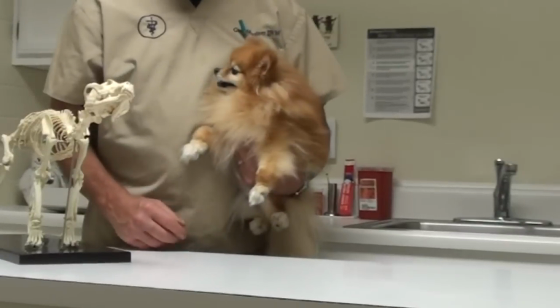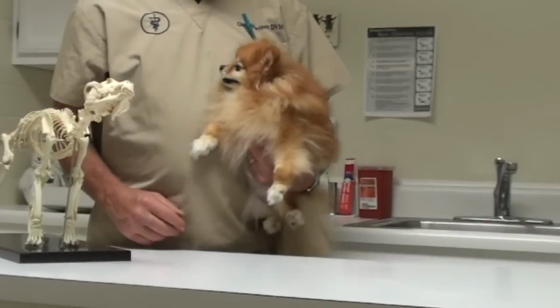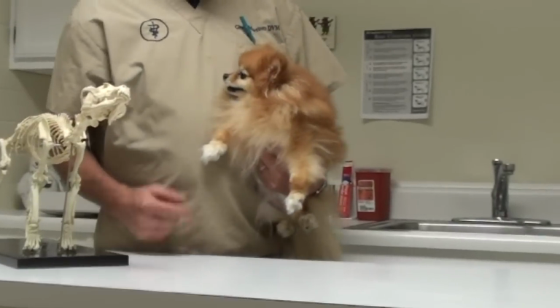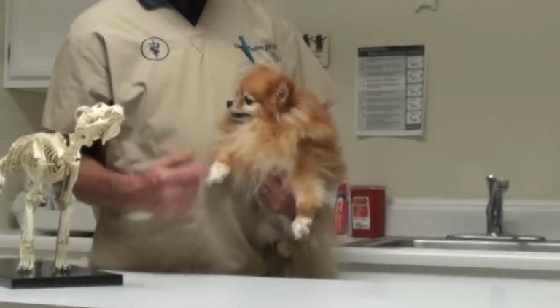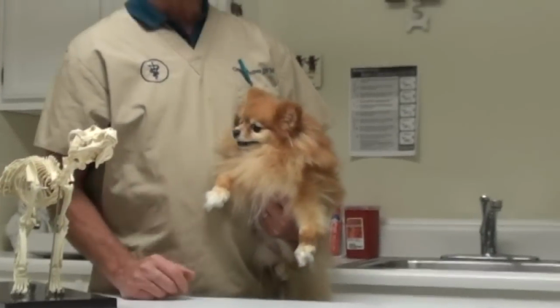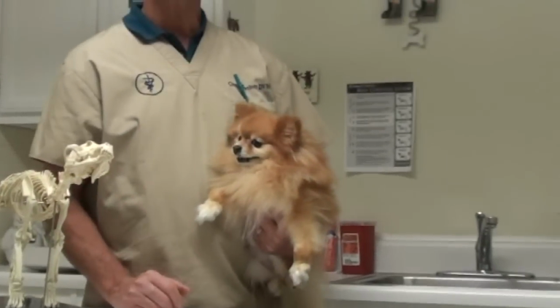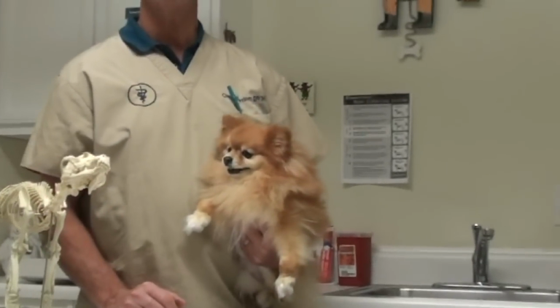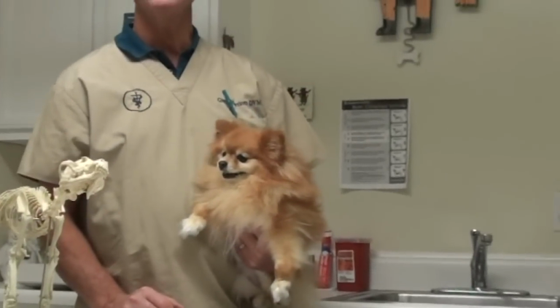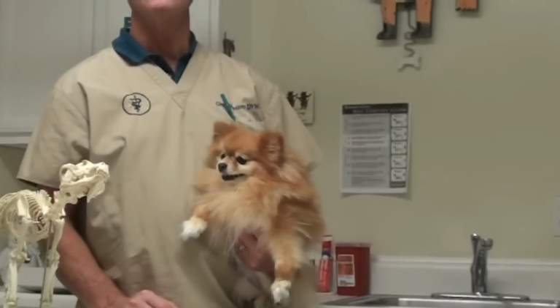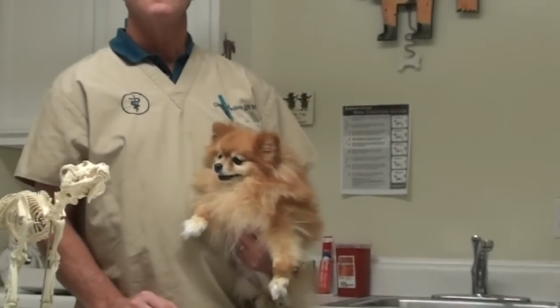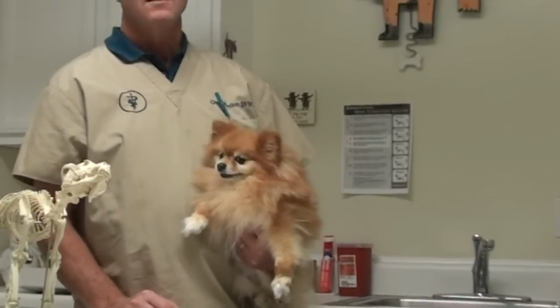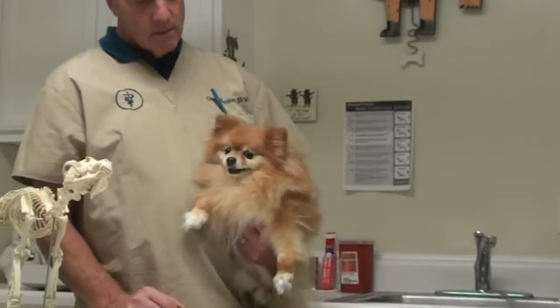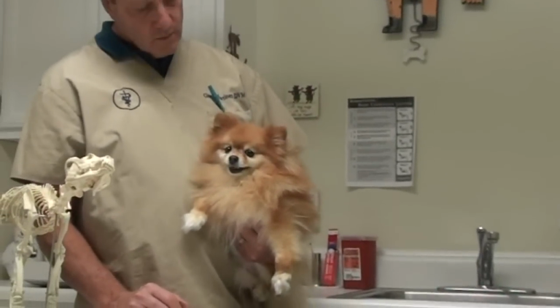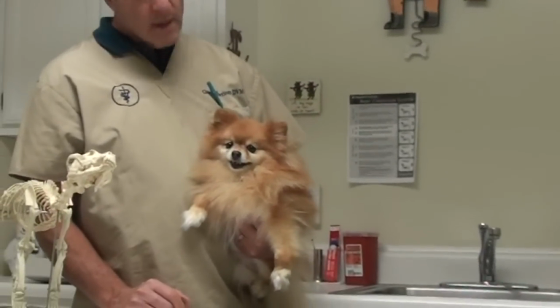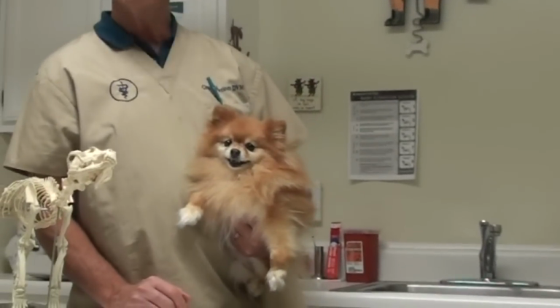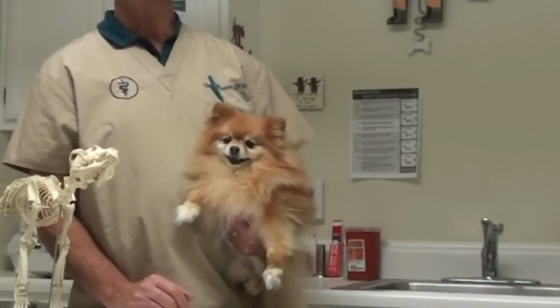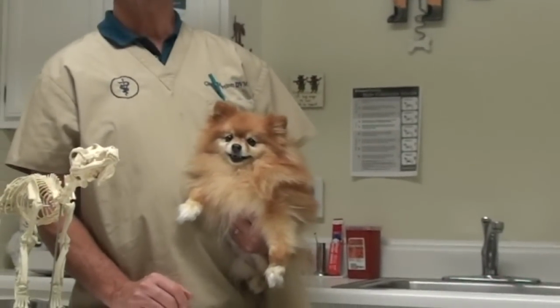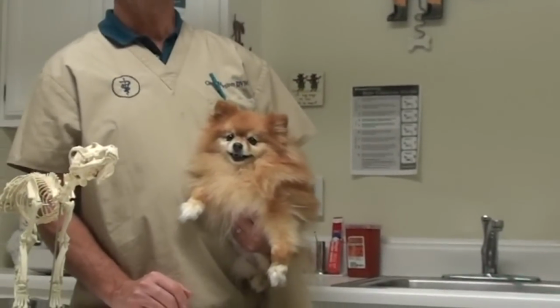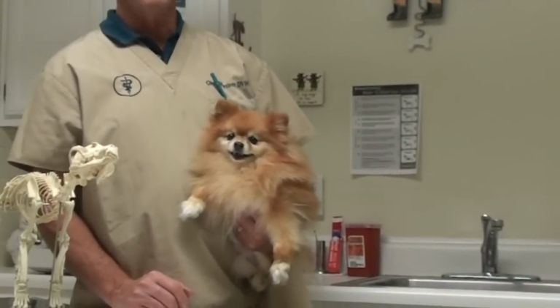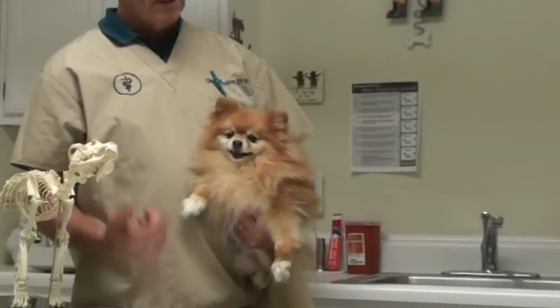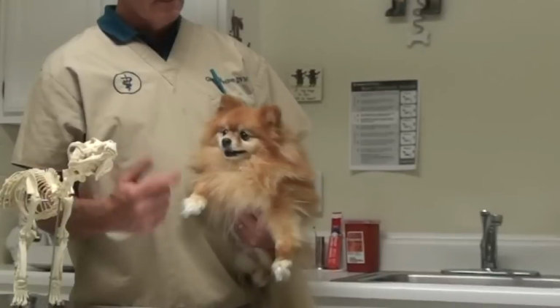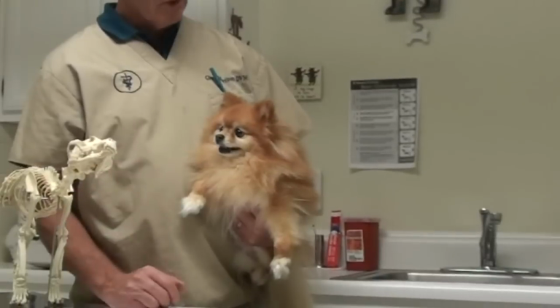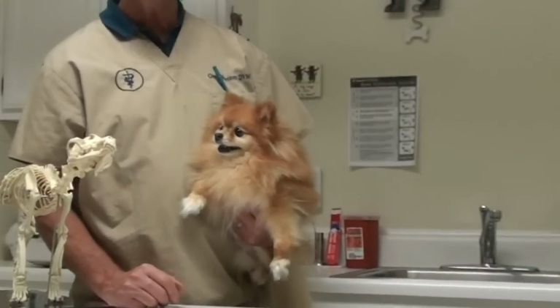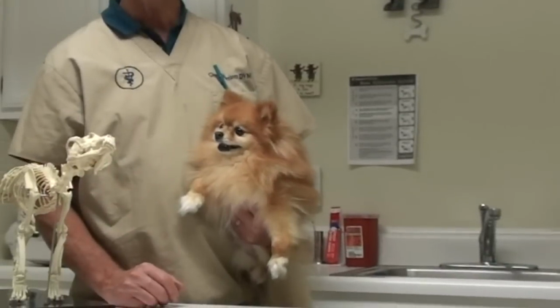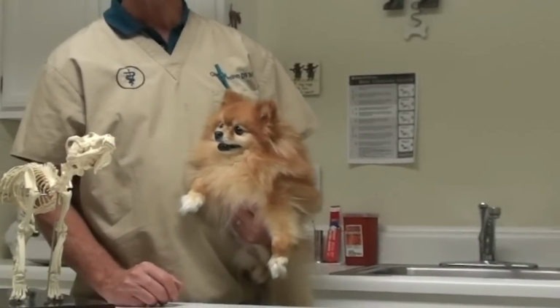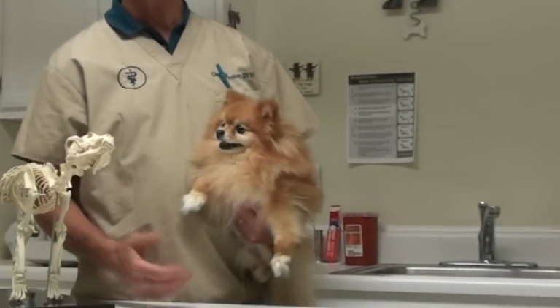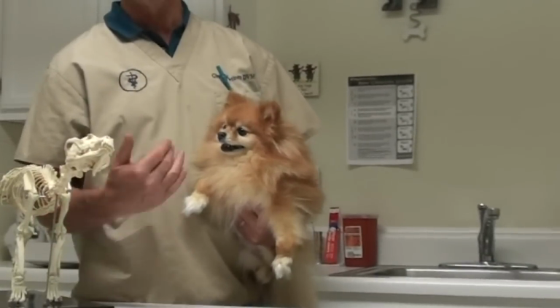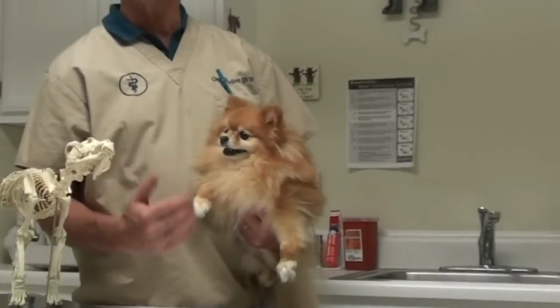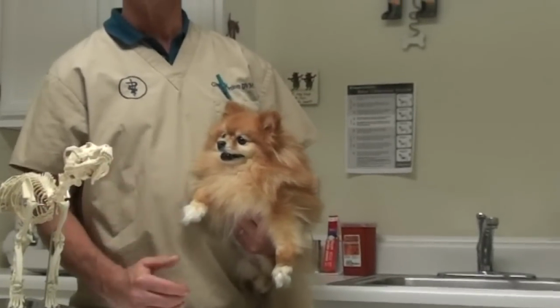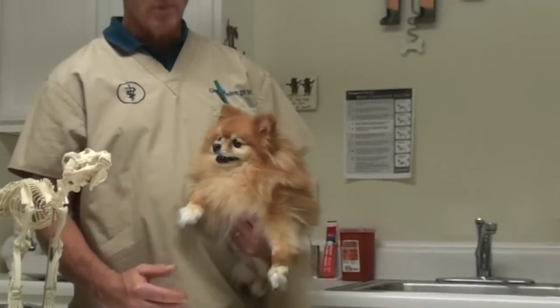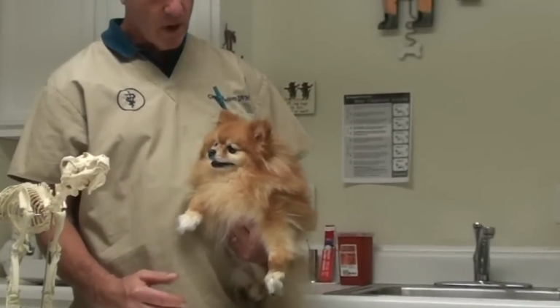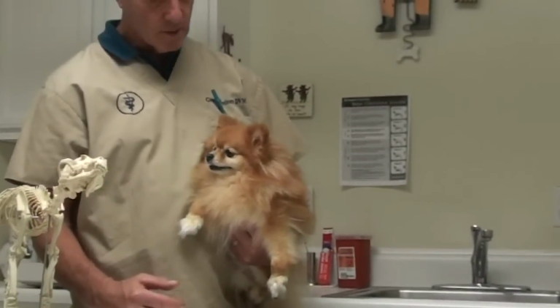This is Susie. Susie's a Pomeranian. A lot of years ago, these used to be wolves — not Pomeranians in general, but dogs.